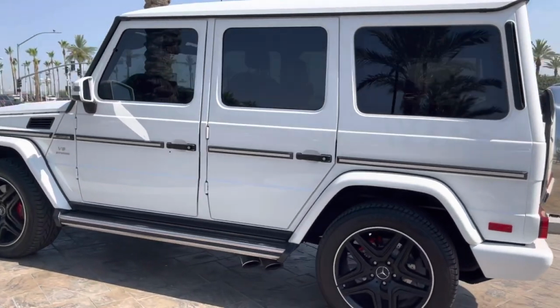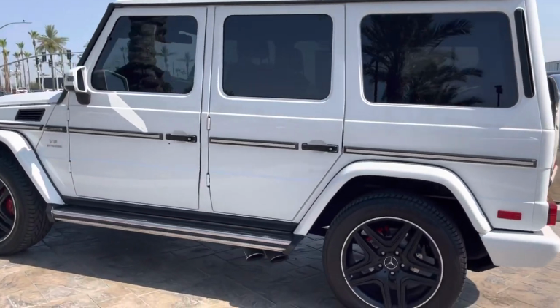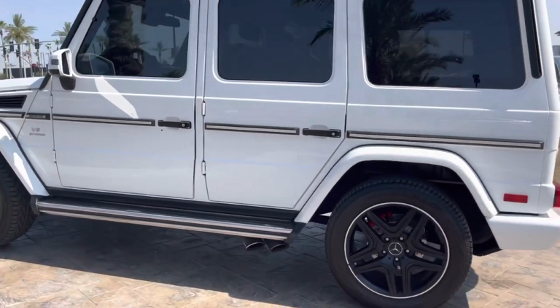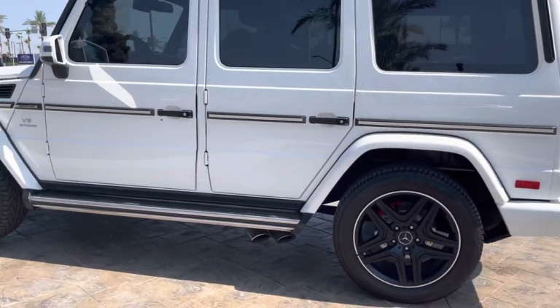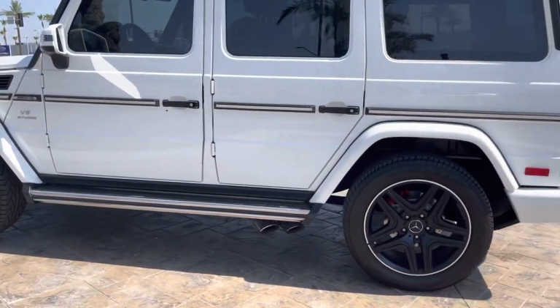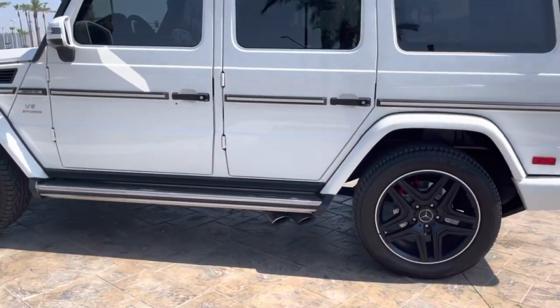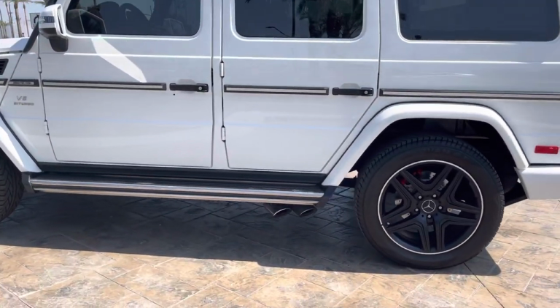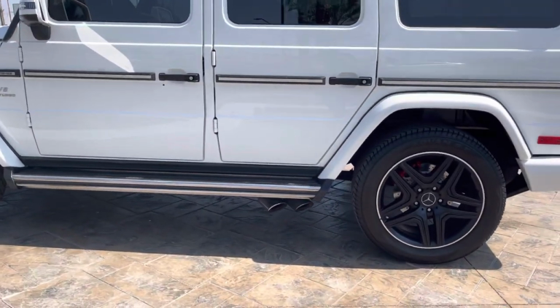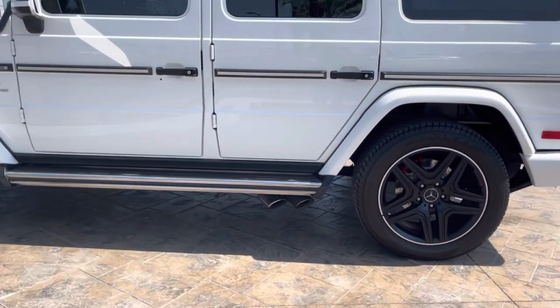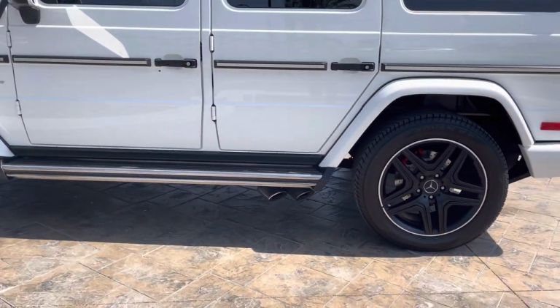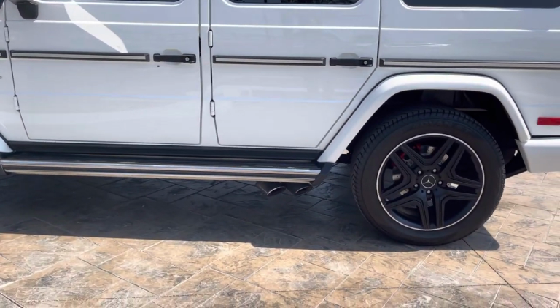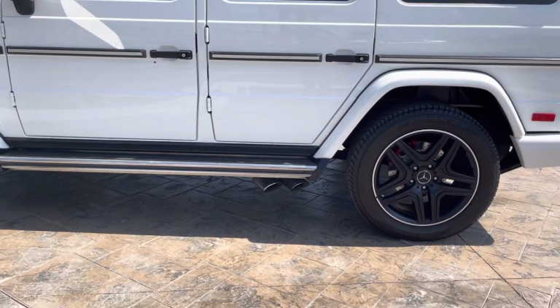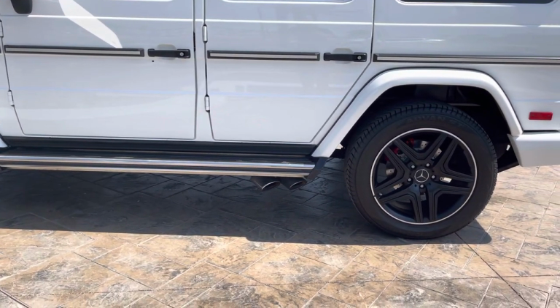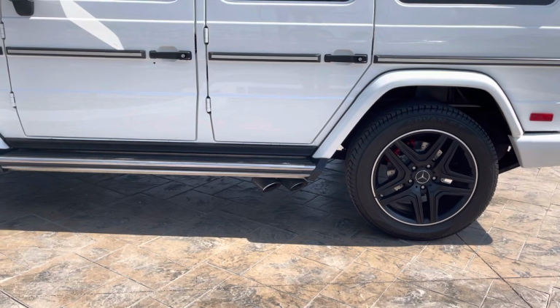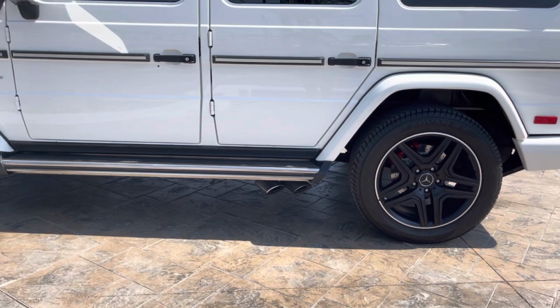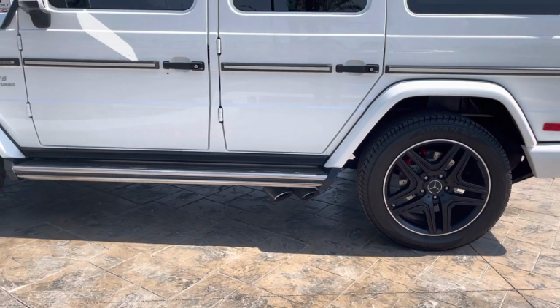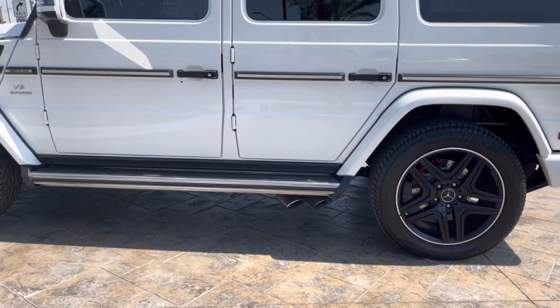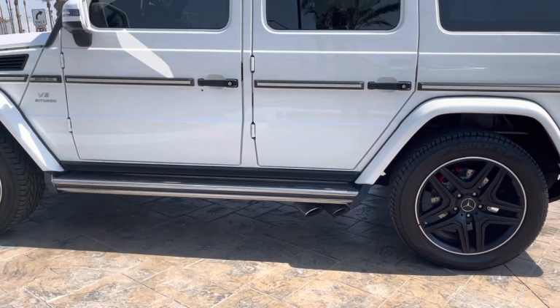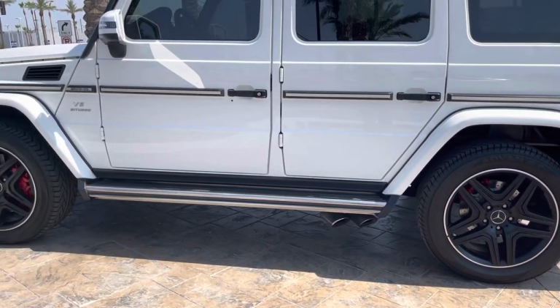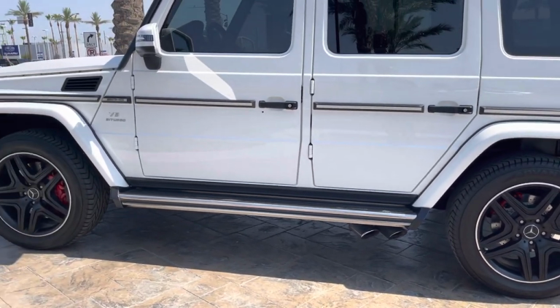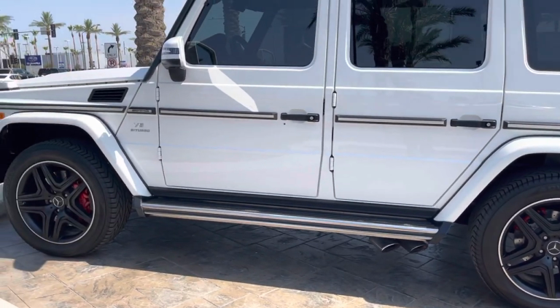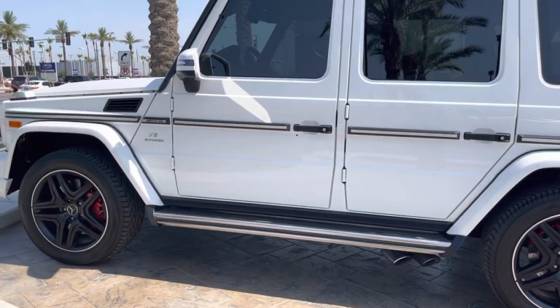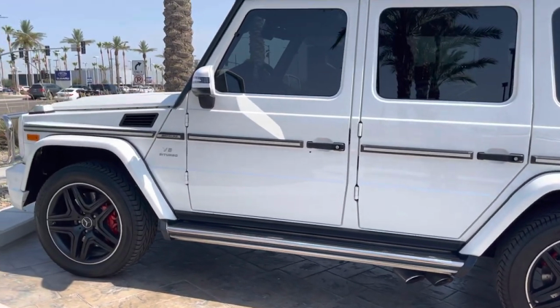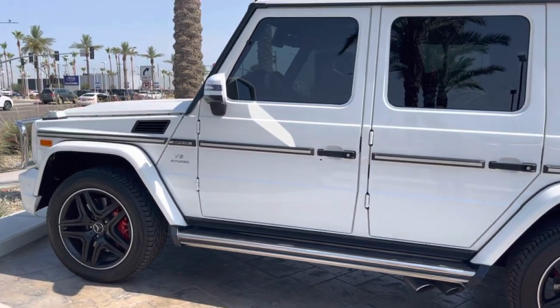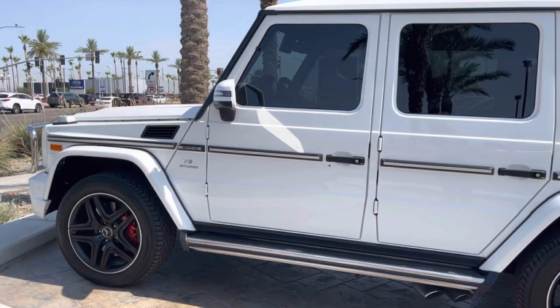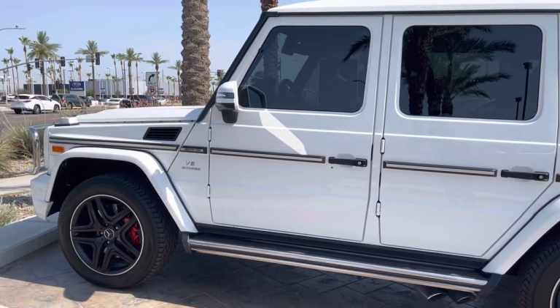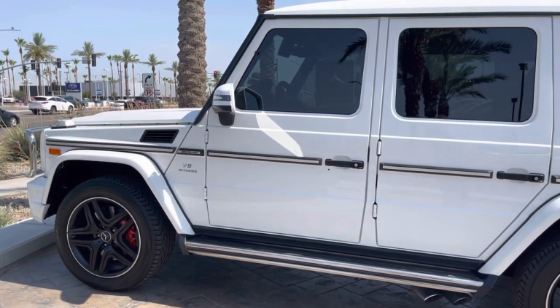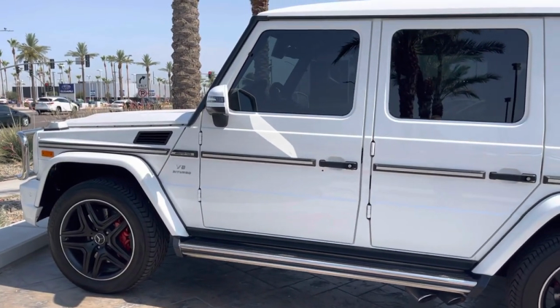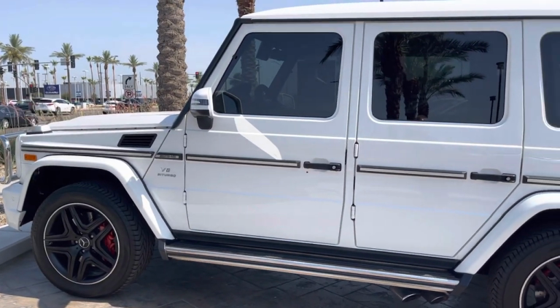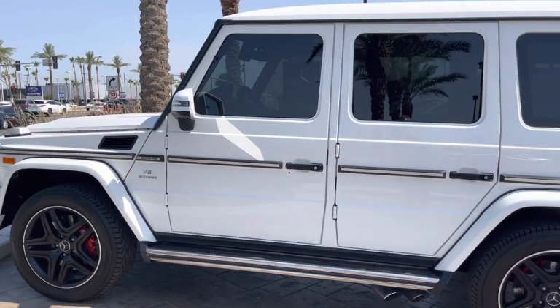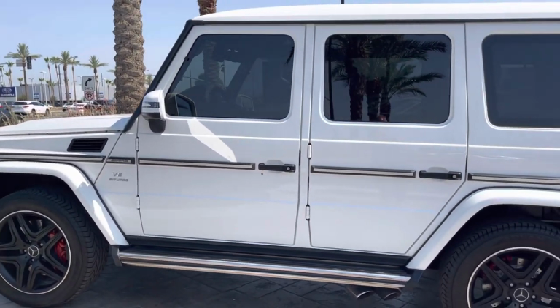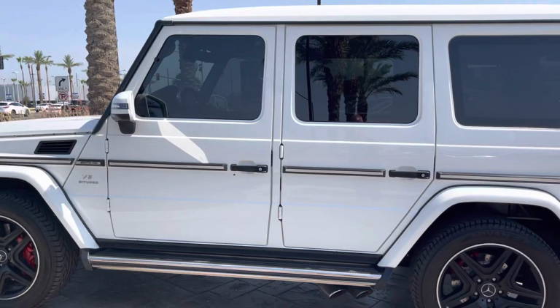Nice chrome tip exhaust, dual exhaust pipes on both sides below the rear steps. V8 bi-turbo engine.